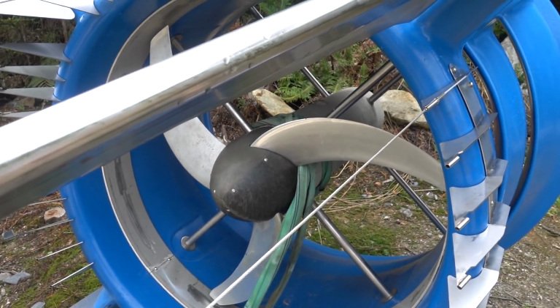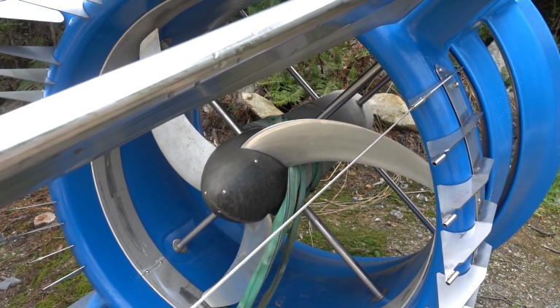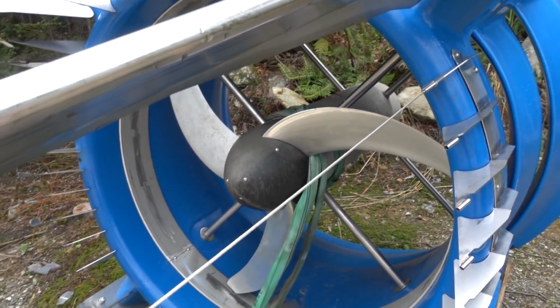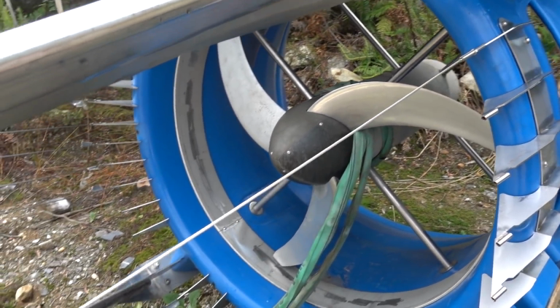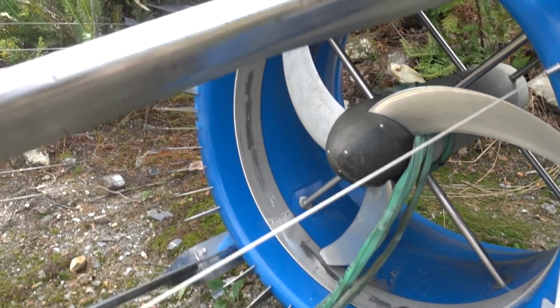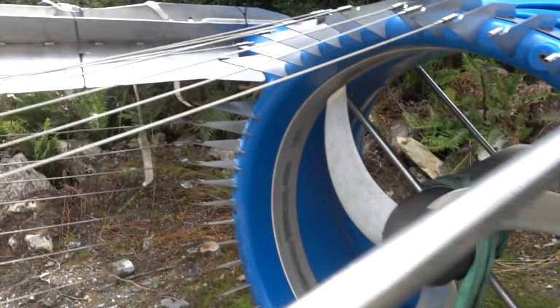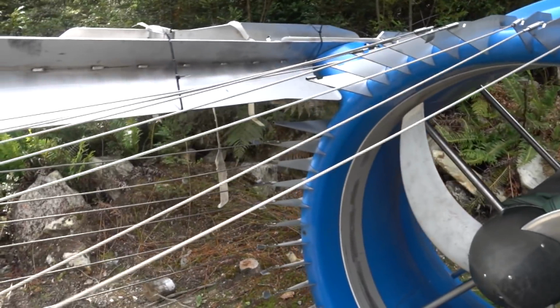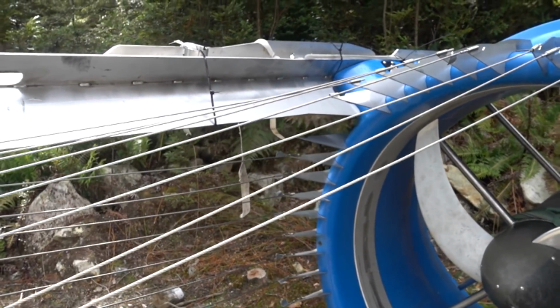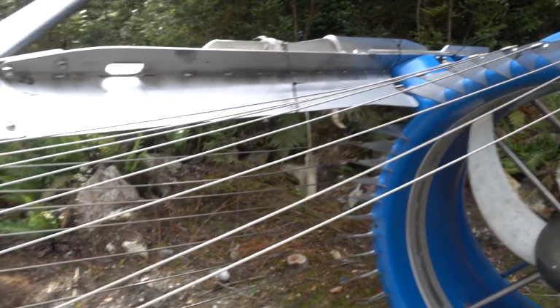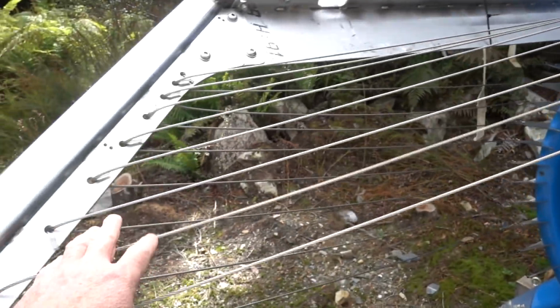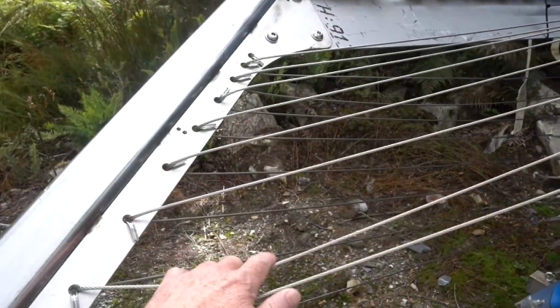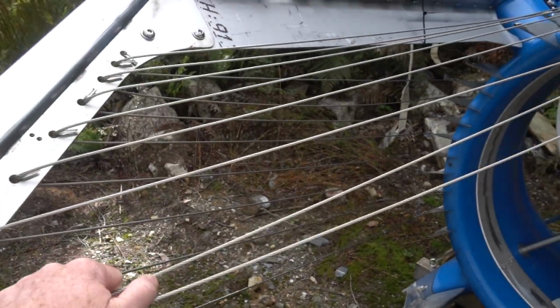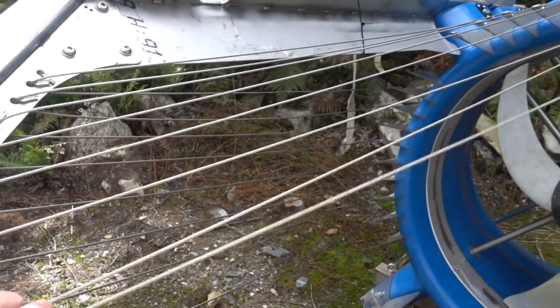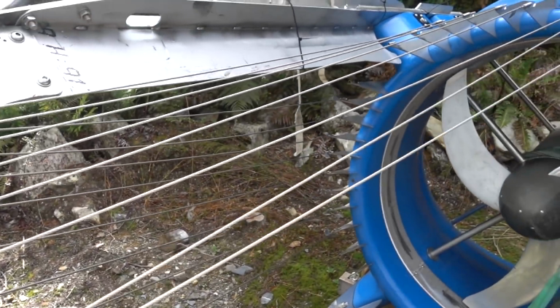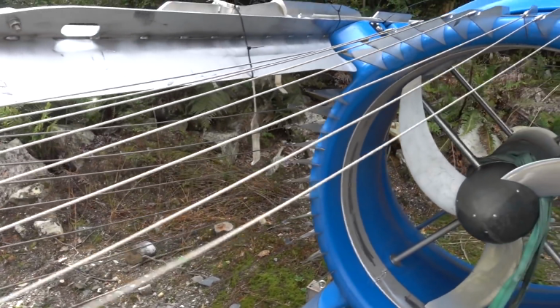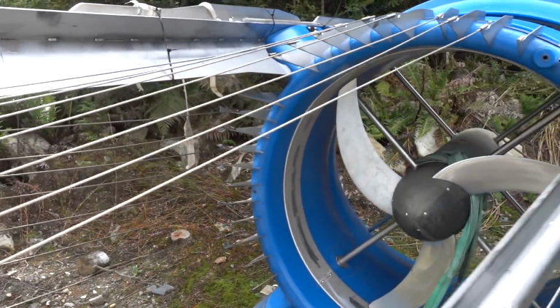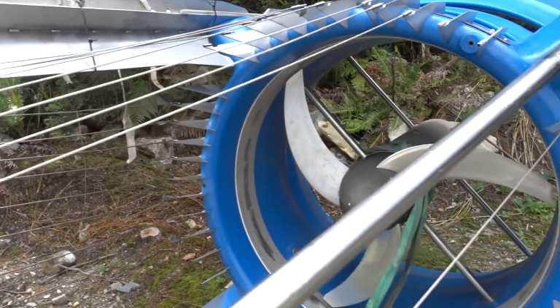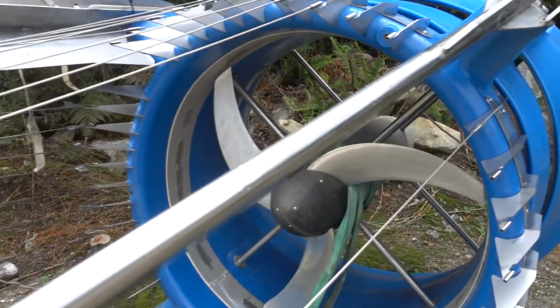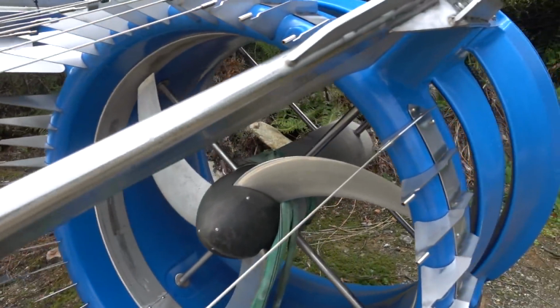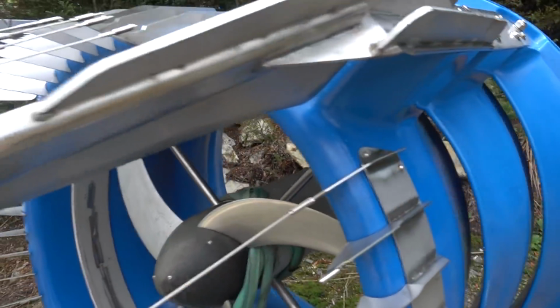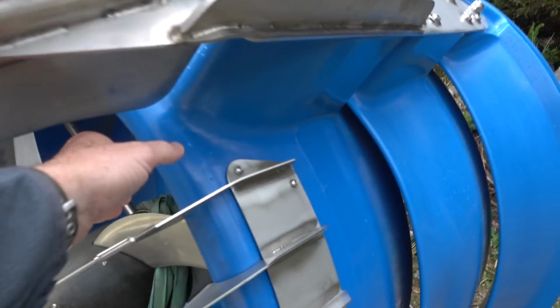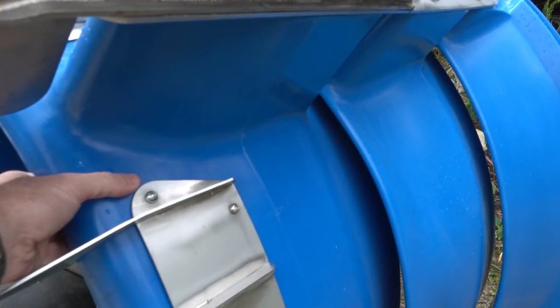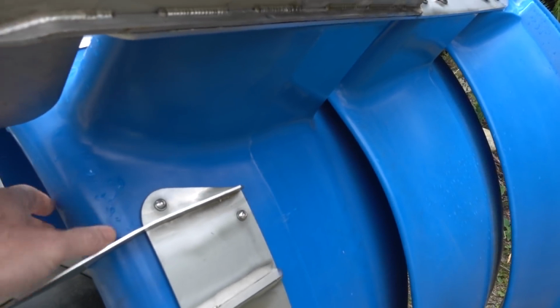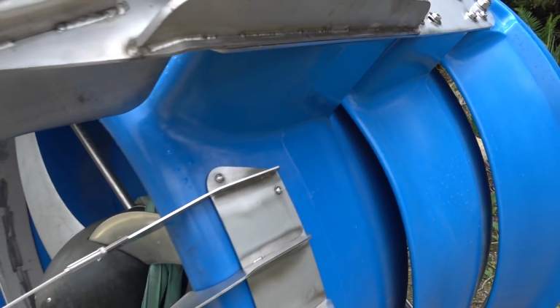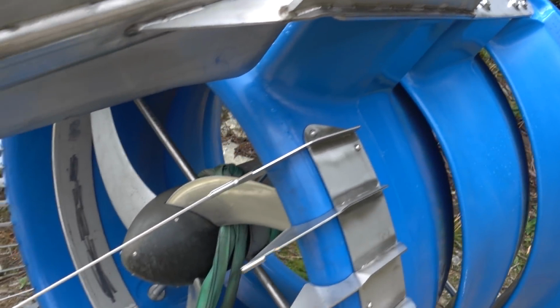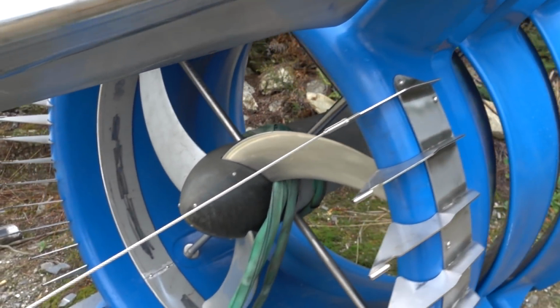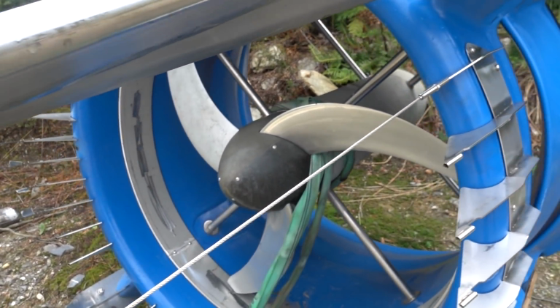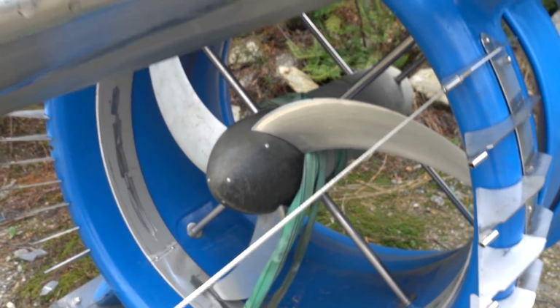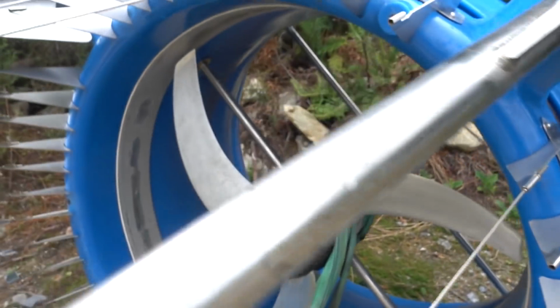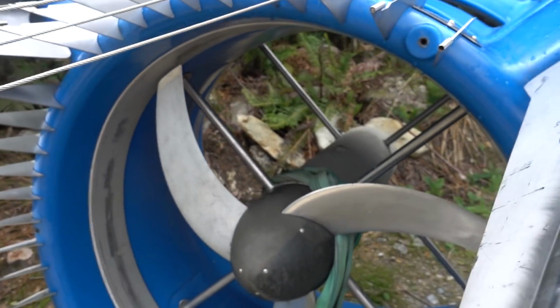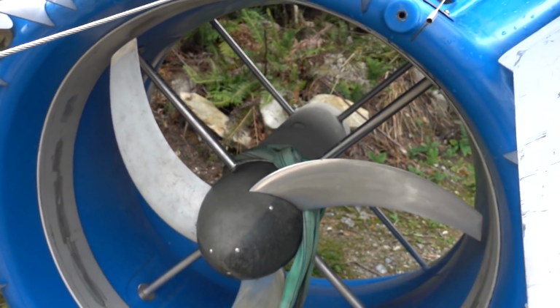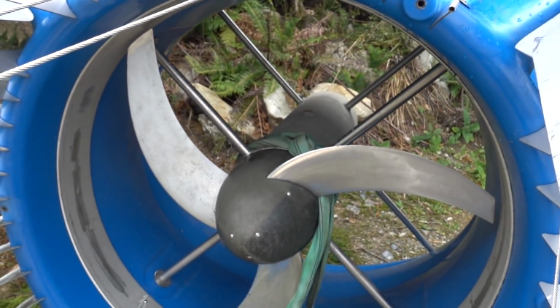Yeah, they use all these guide wires to hold the actual nacelle-type thing — I don't know what you'd call it. There you go, it's a hydropower unit.